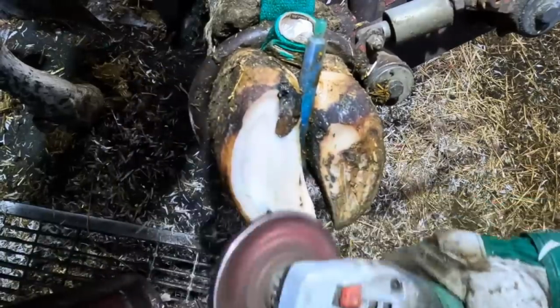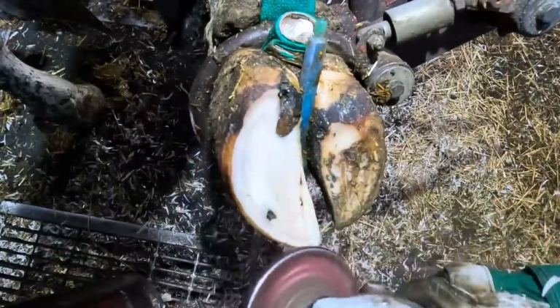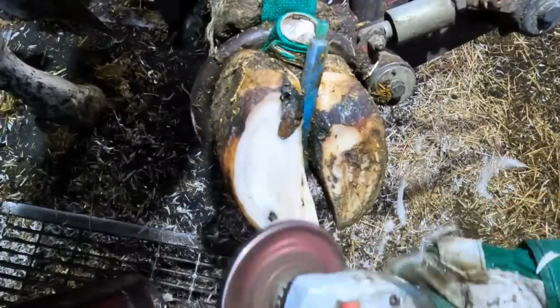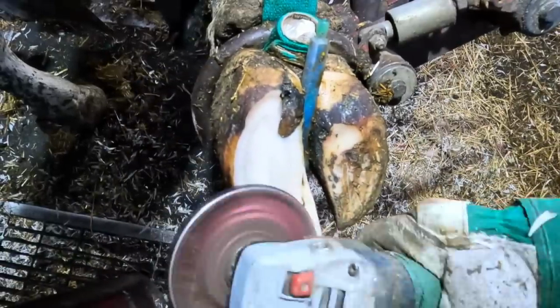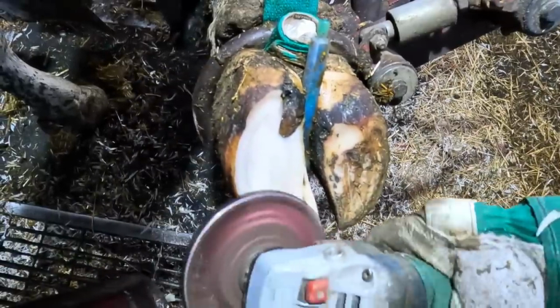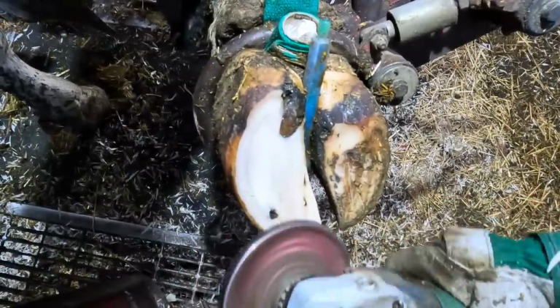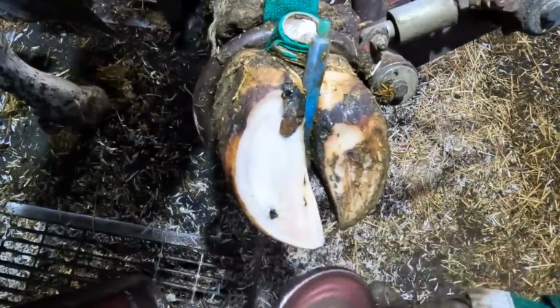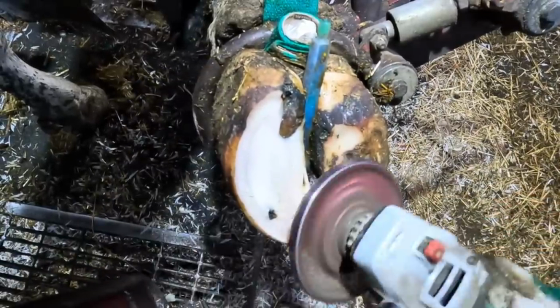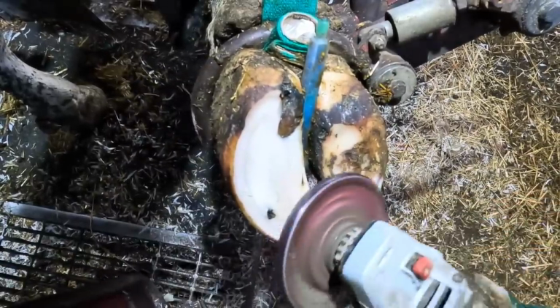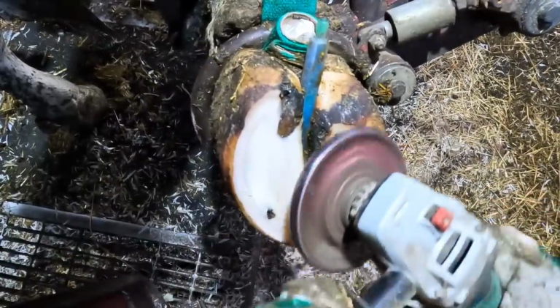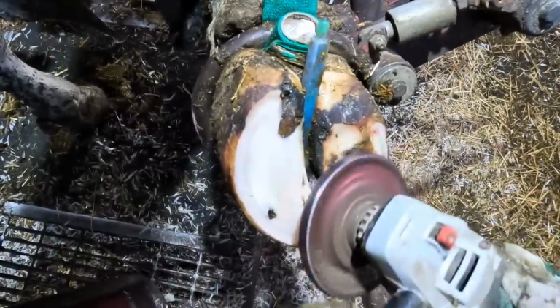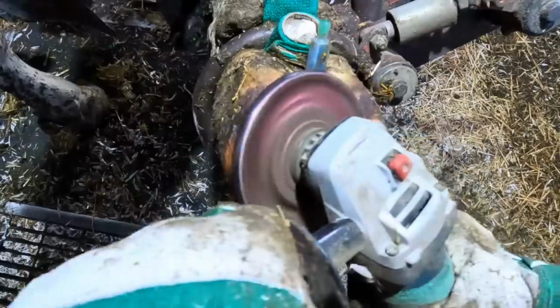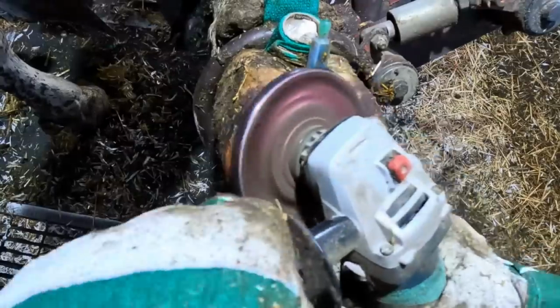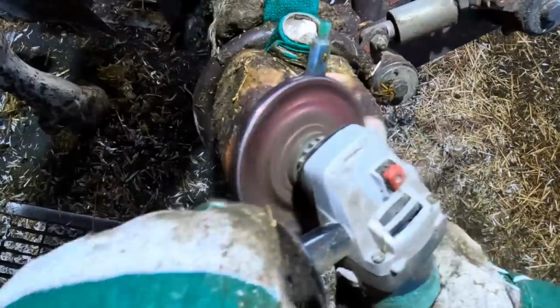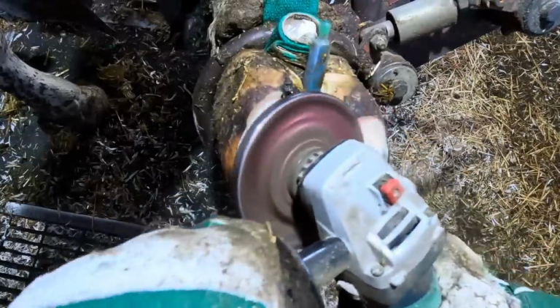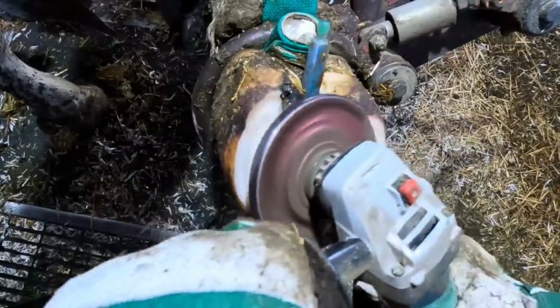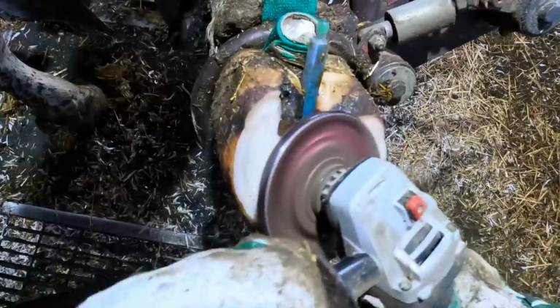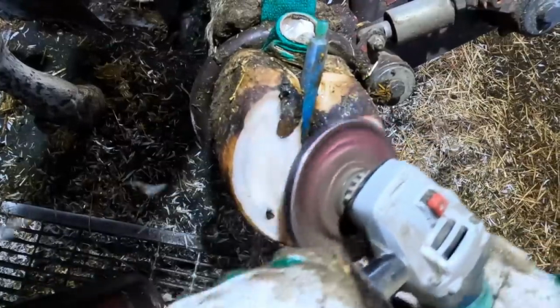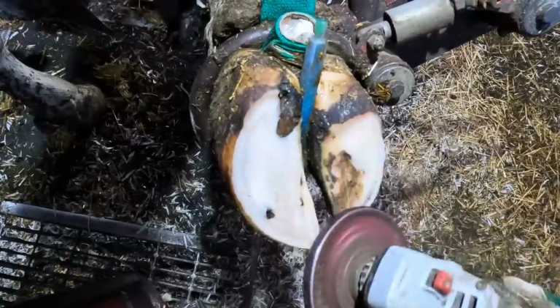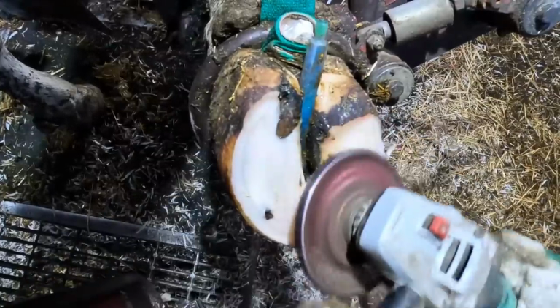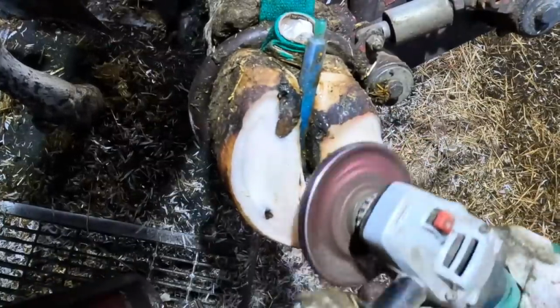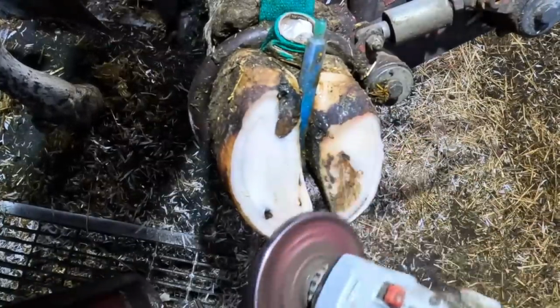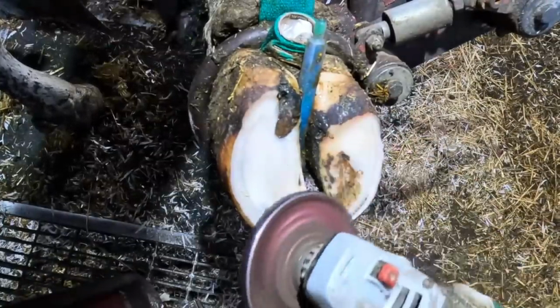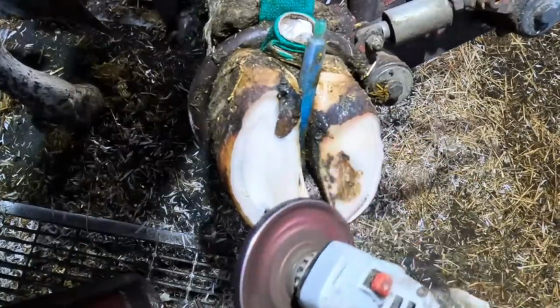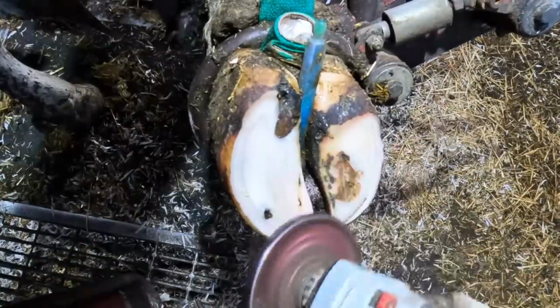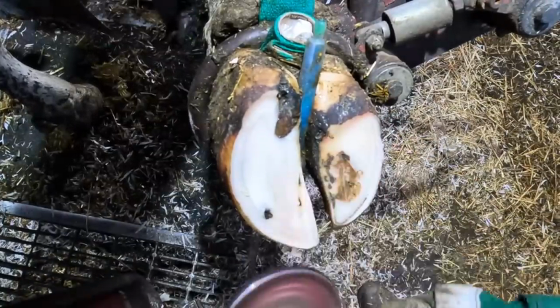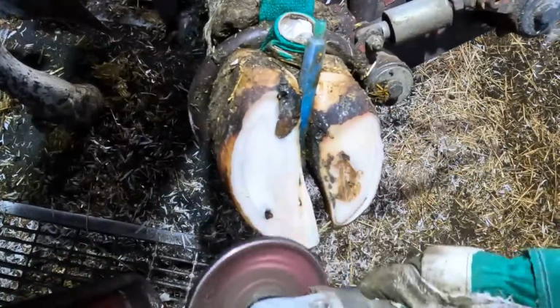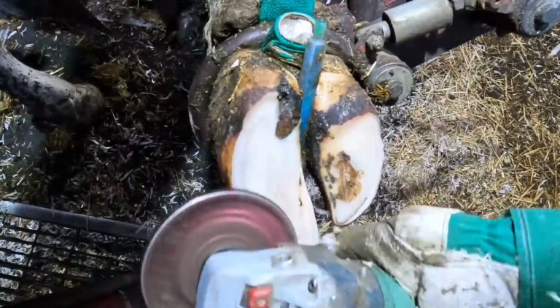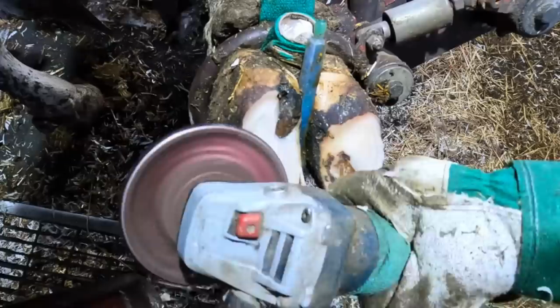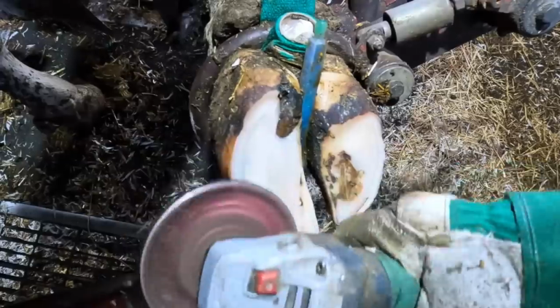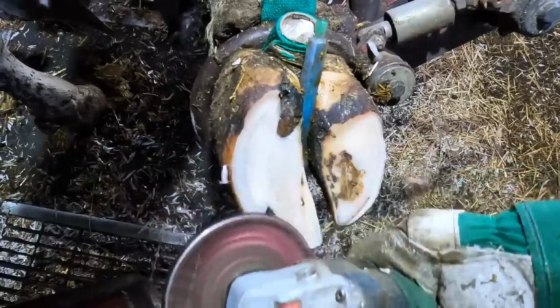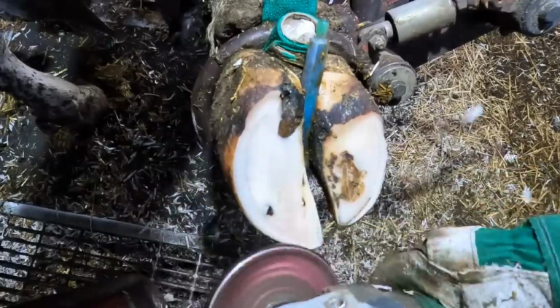Over the past couple weeks, for whatever reason, I've been getting a ton of questions to talk about how I became a hoof trimmer and the path that I took to get there. So today's video, I'm going to cover that.